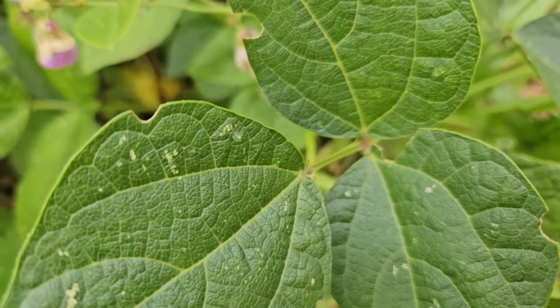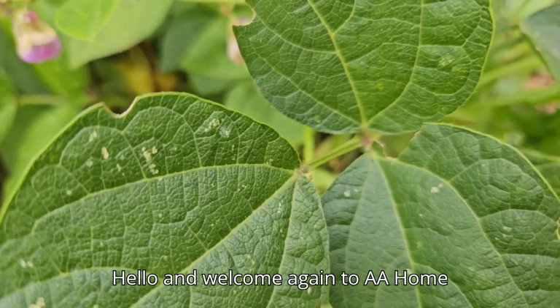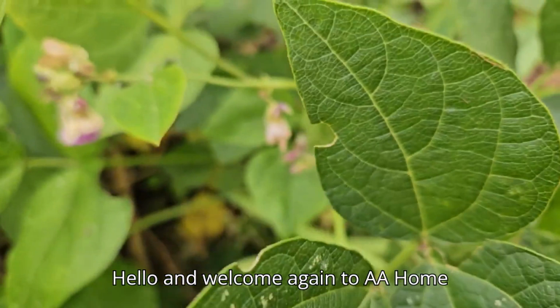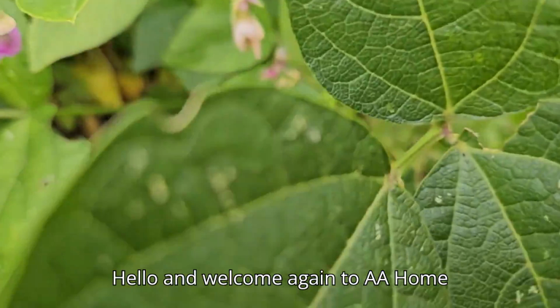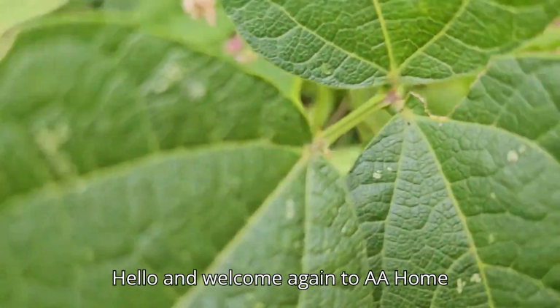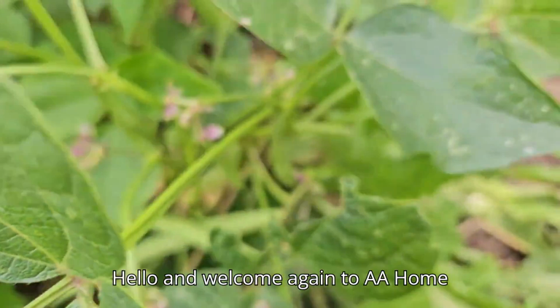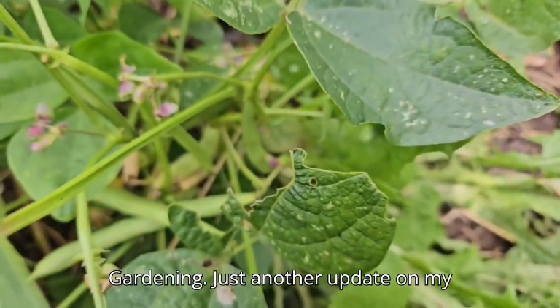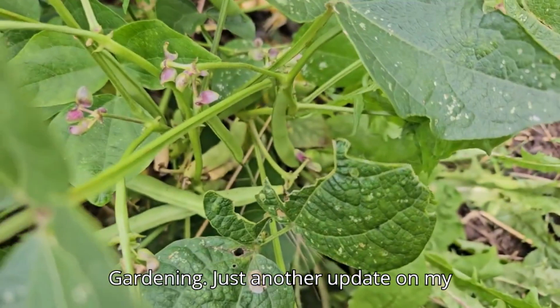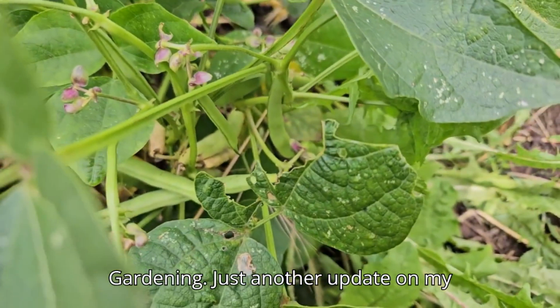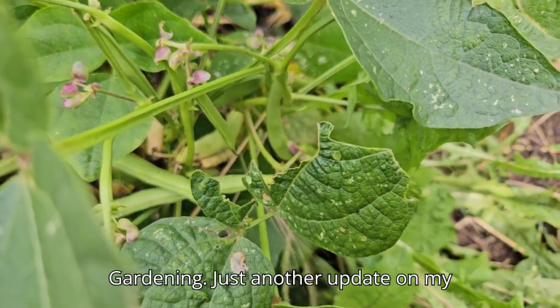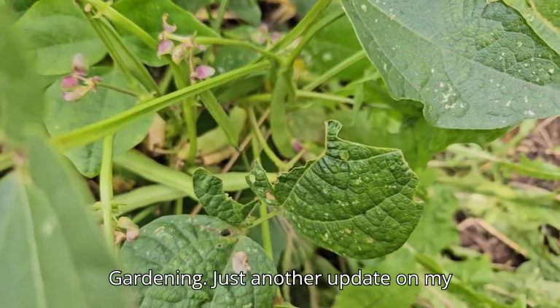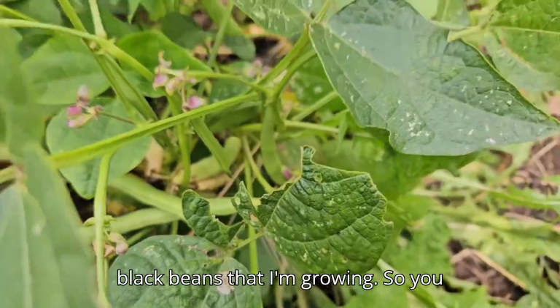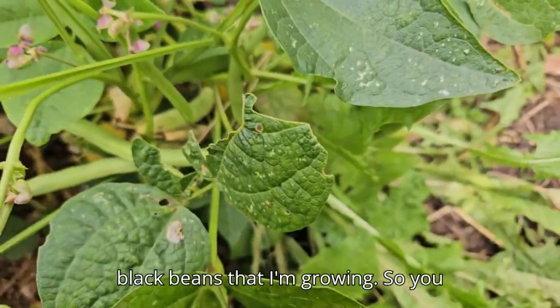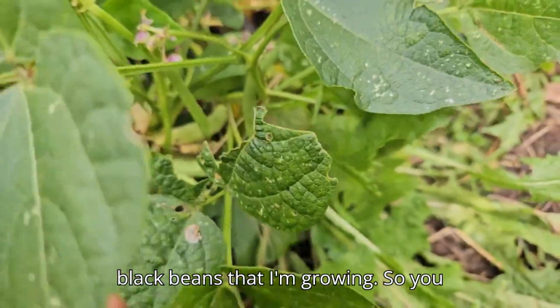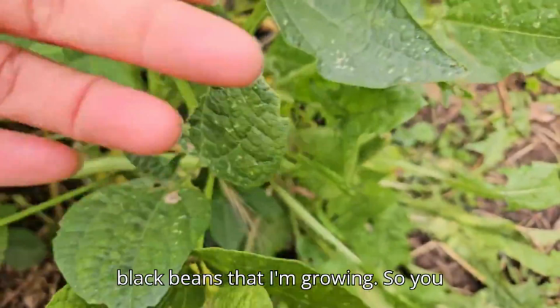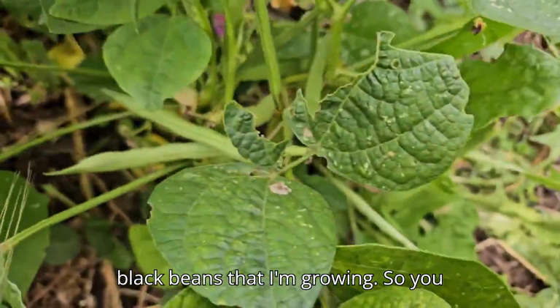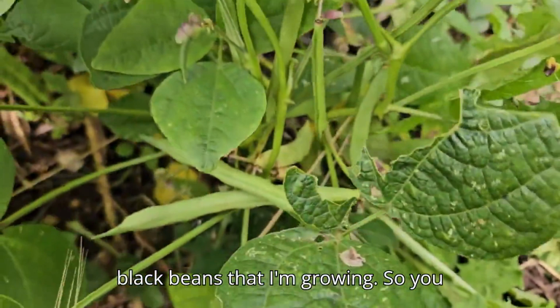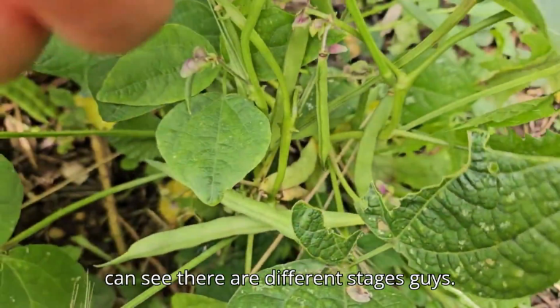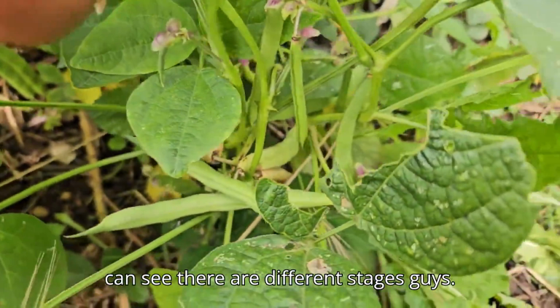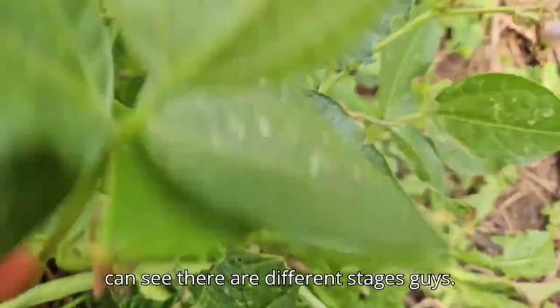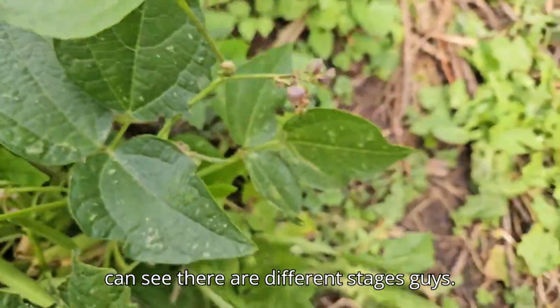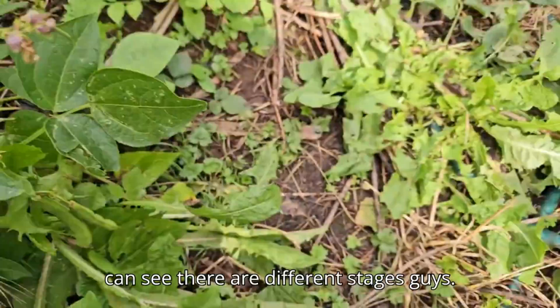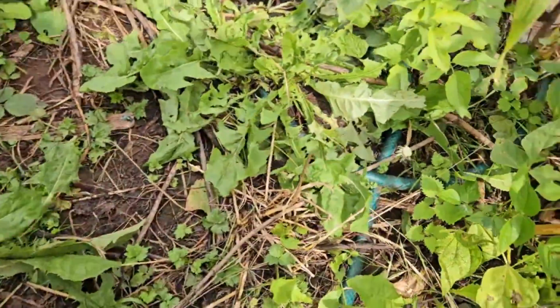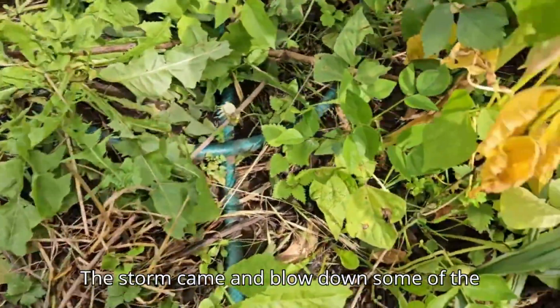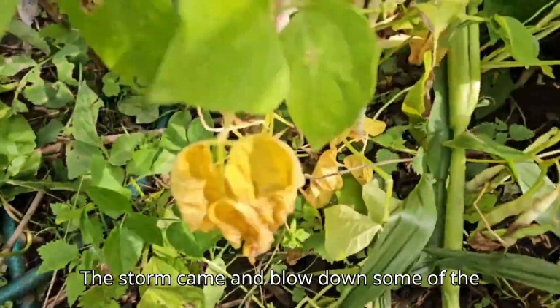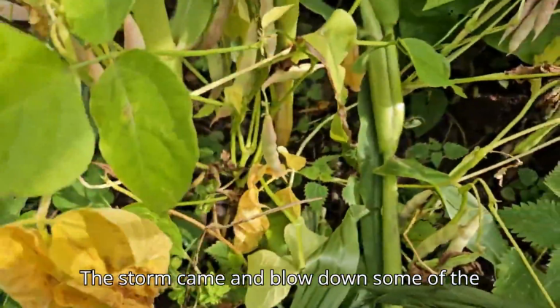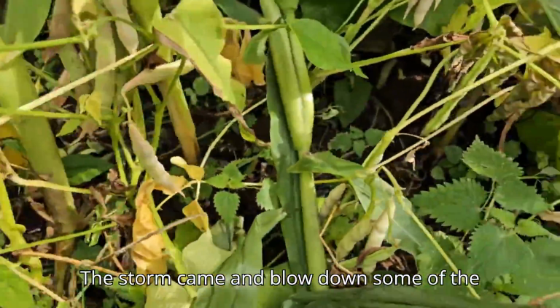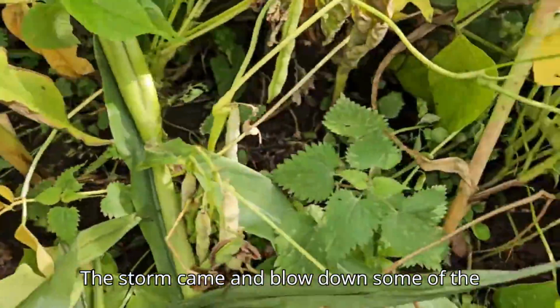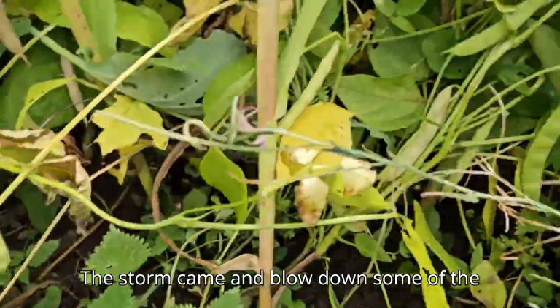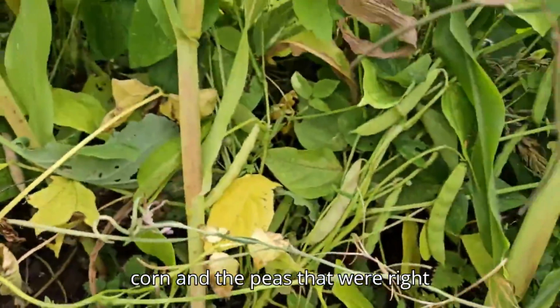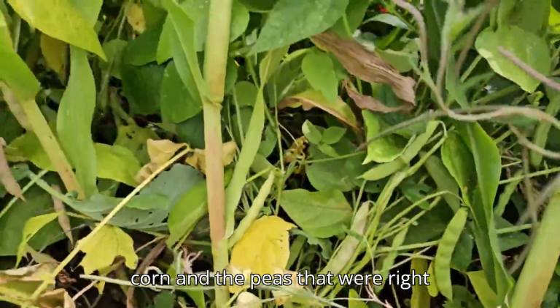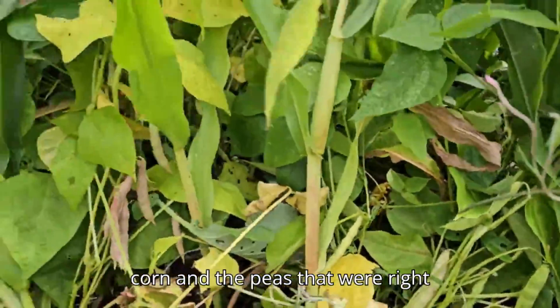Hello and welcome again to AA Home Gardening, just another update on my black beans that I'm growing. You can see there are different stages — the storm came and blew down some of the corn.